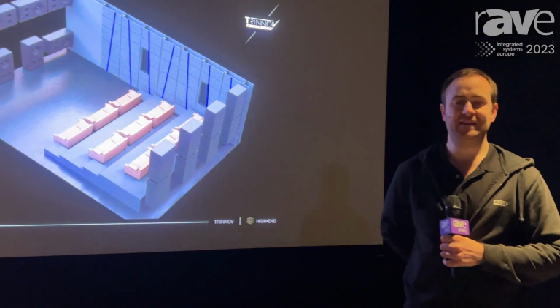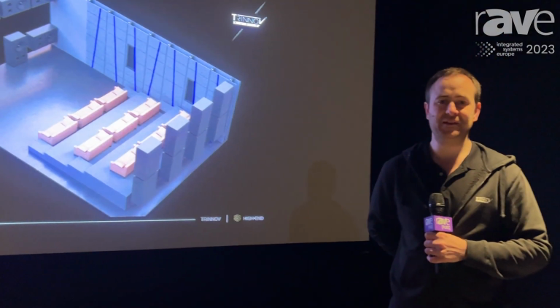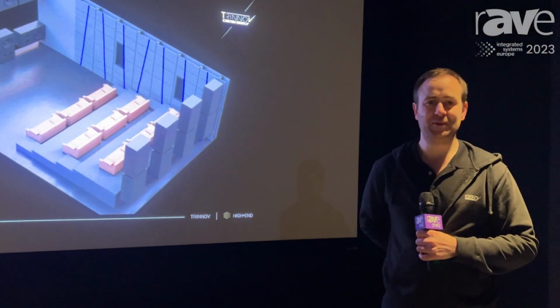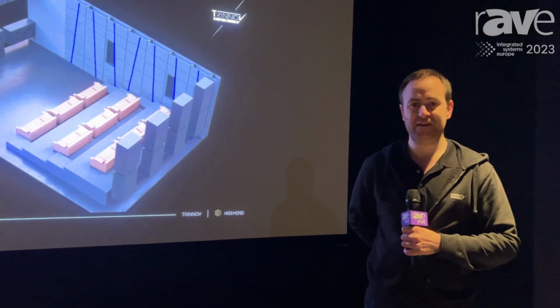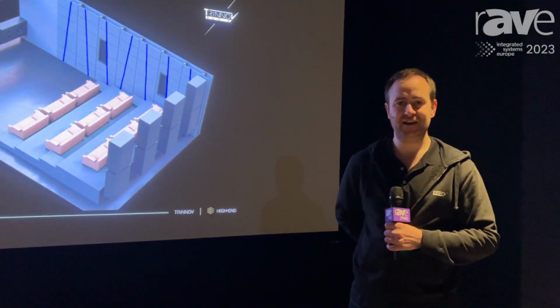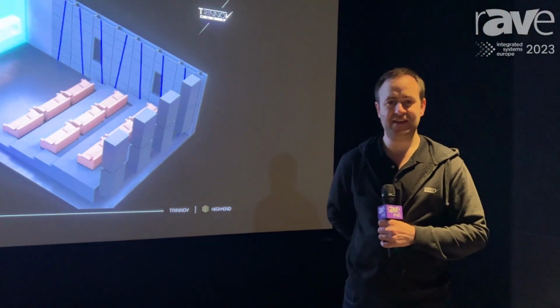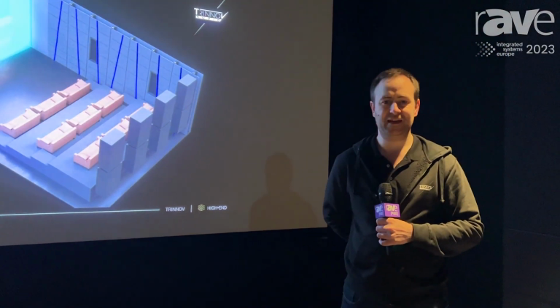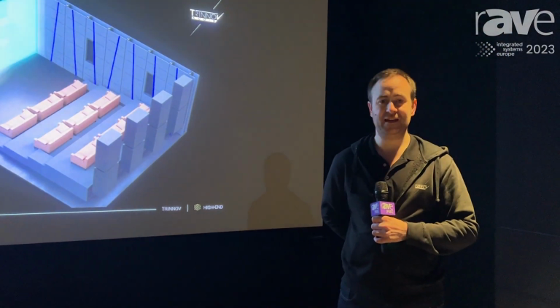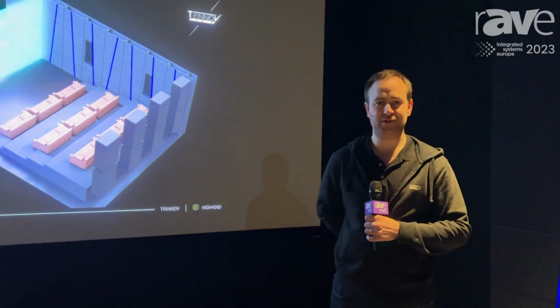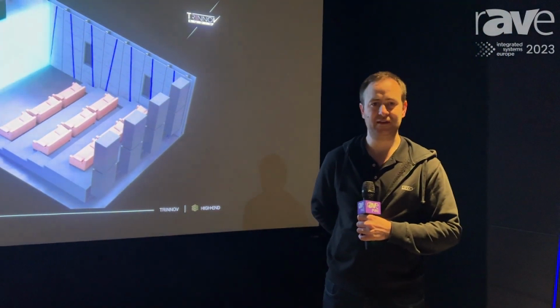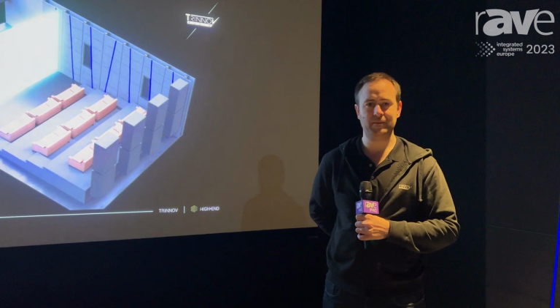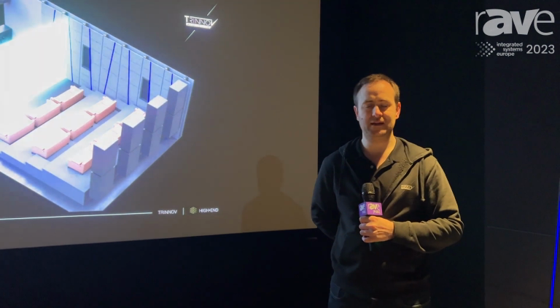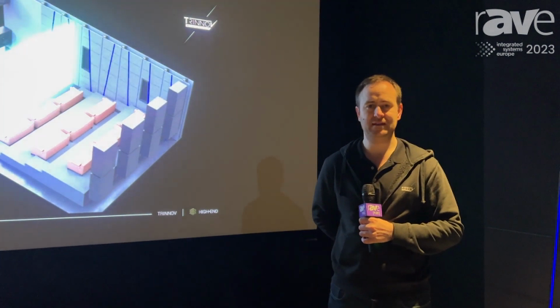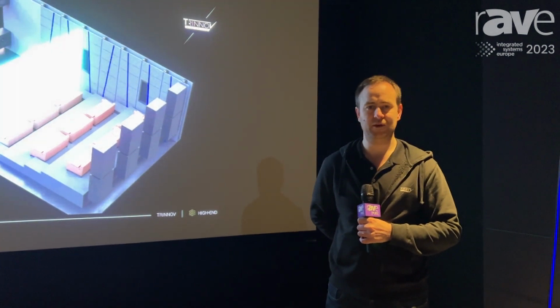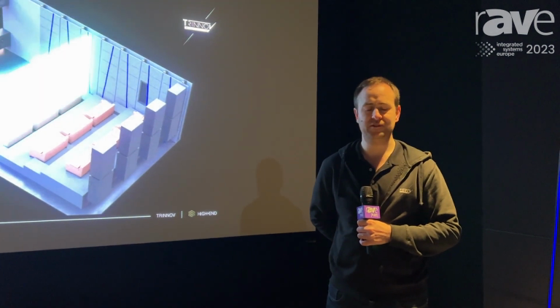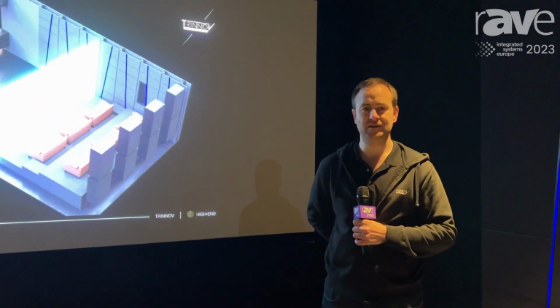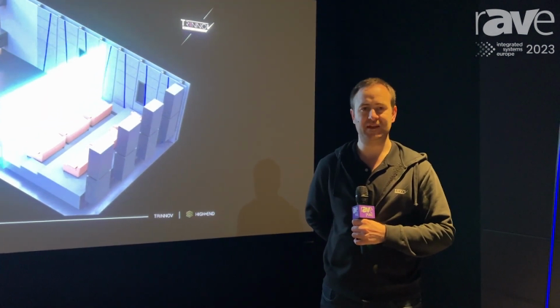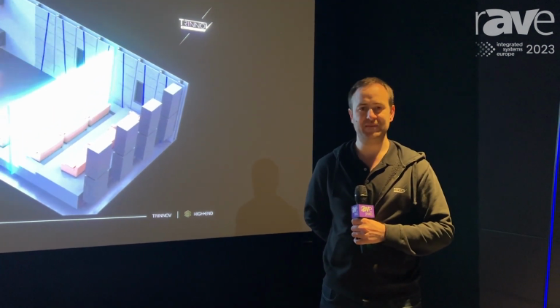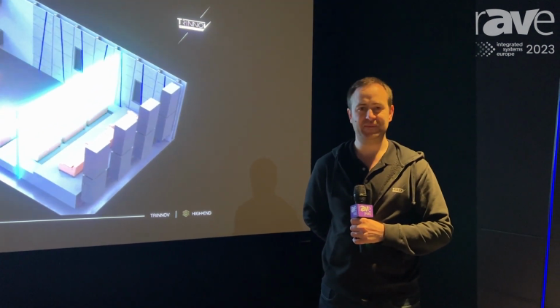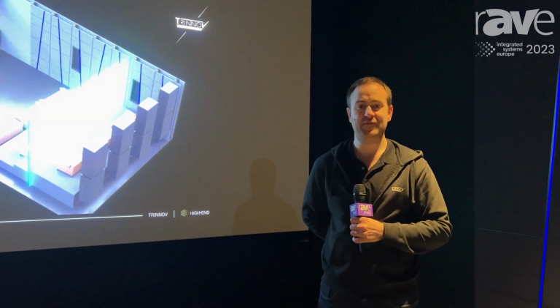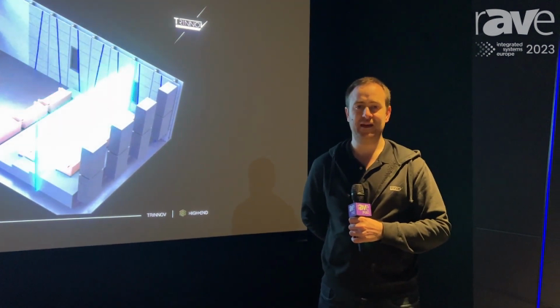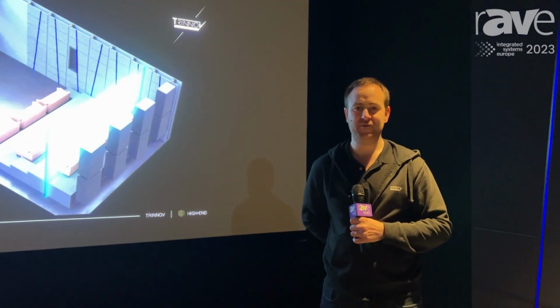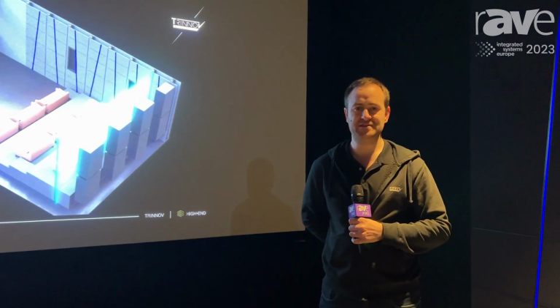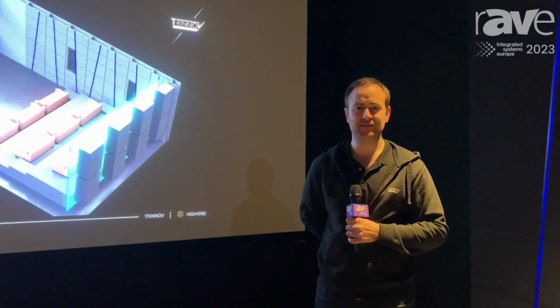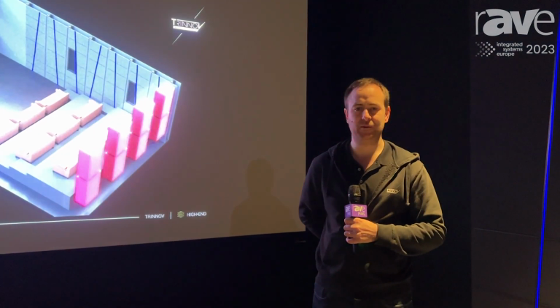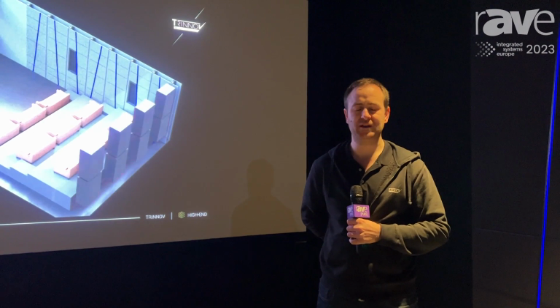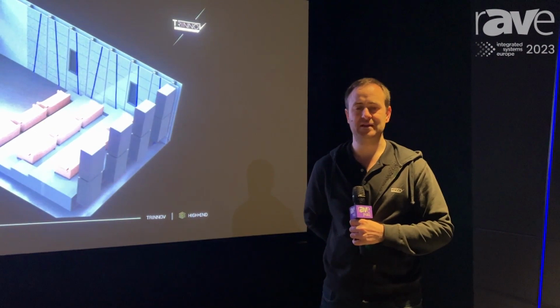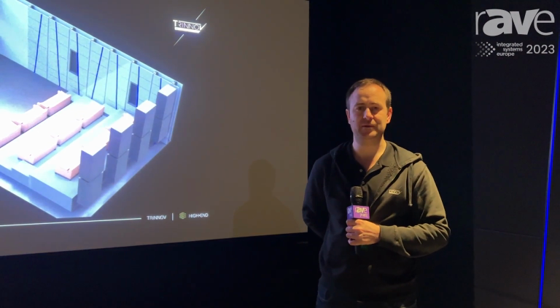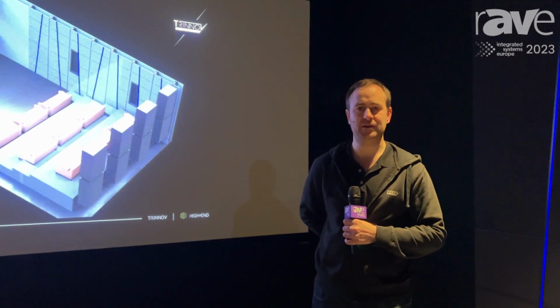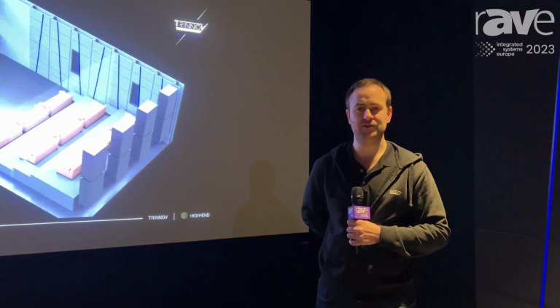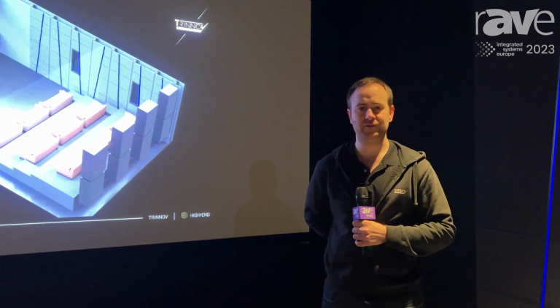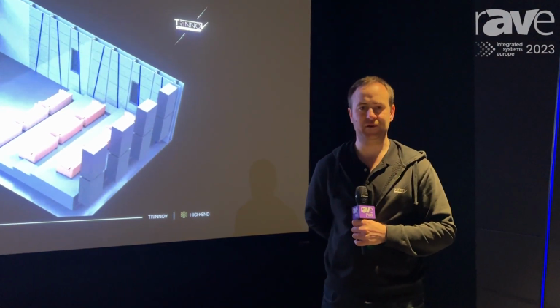So that's what we're showing here at ISE. Thanks for coming by and we look forward to seeing you soon. Thank you. If you'd like any more information, please visit the website www.trinov.com.